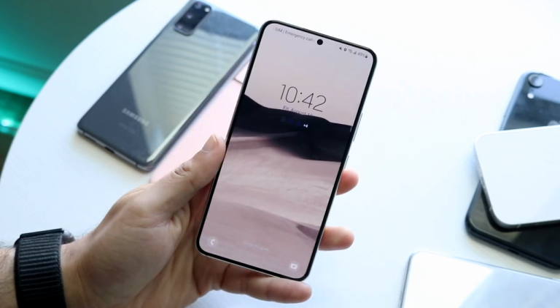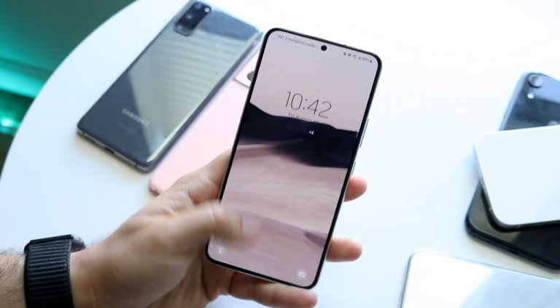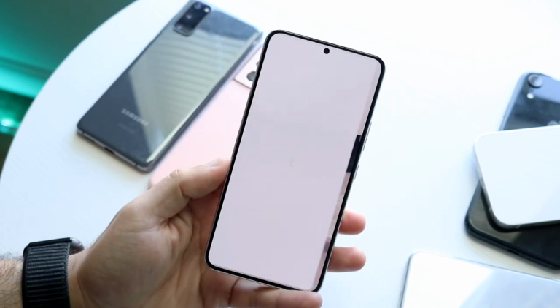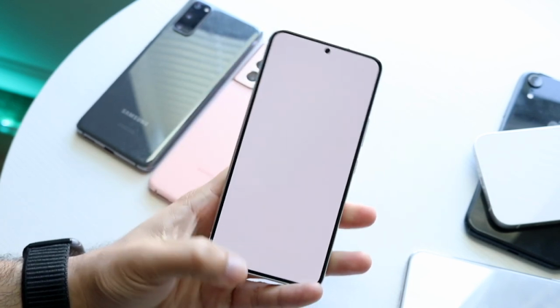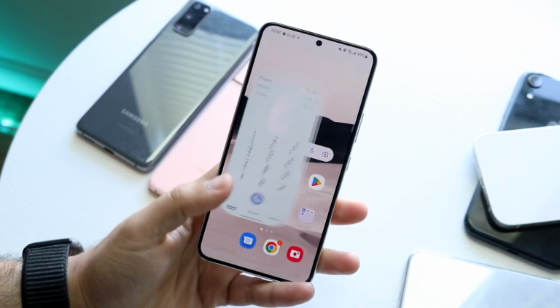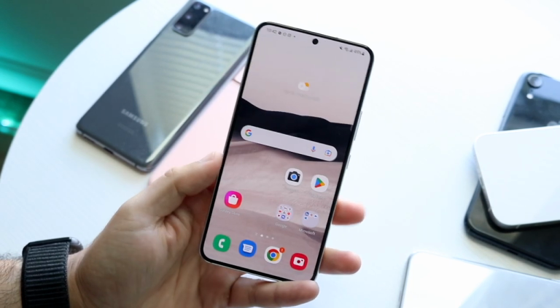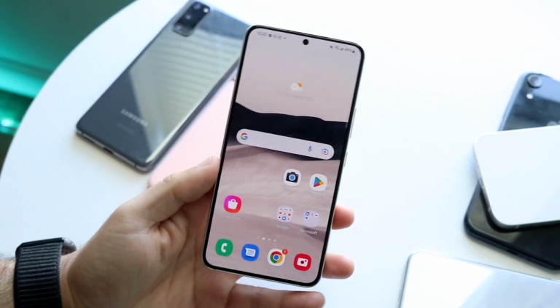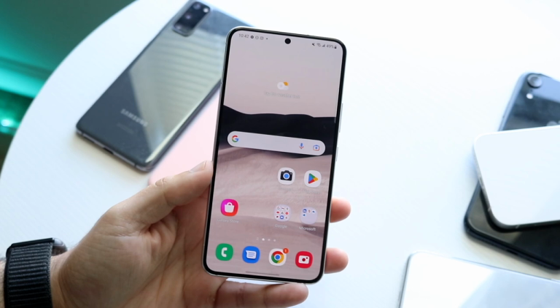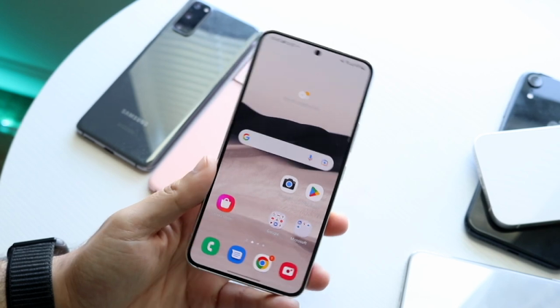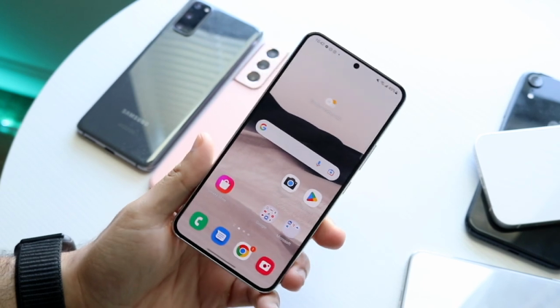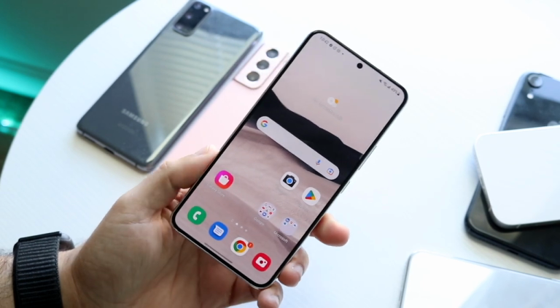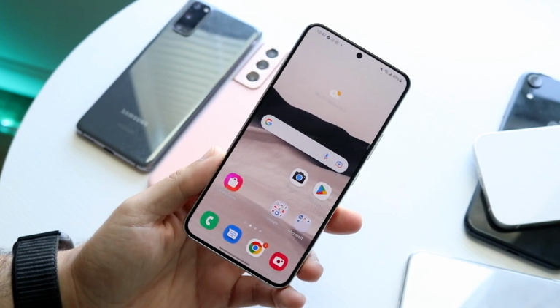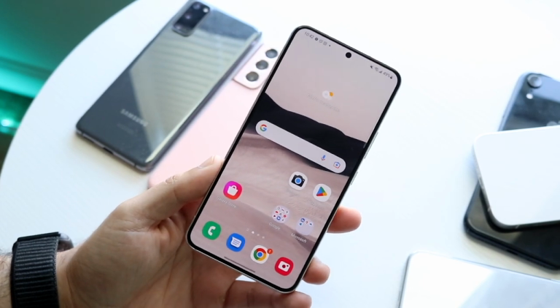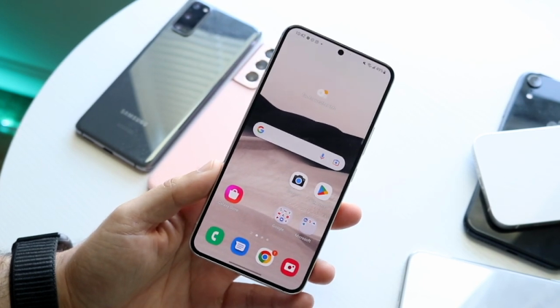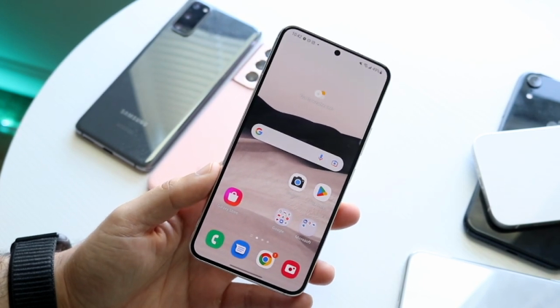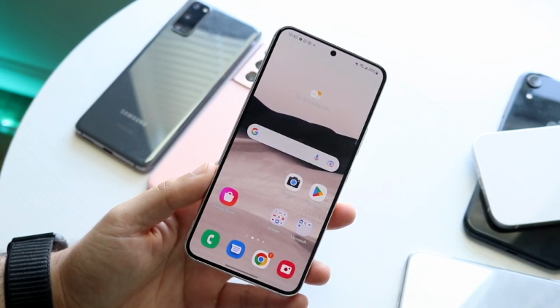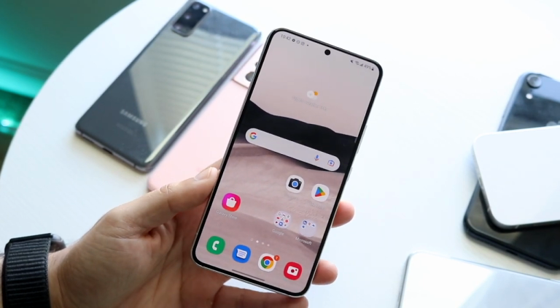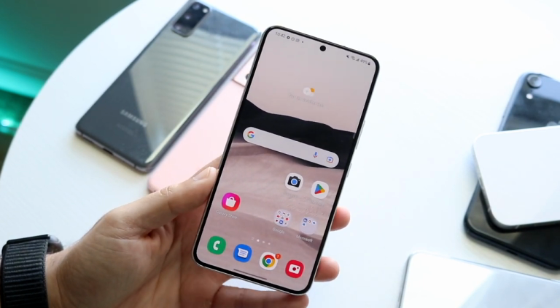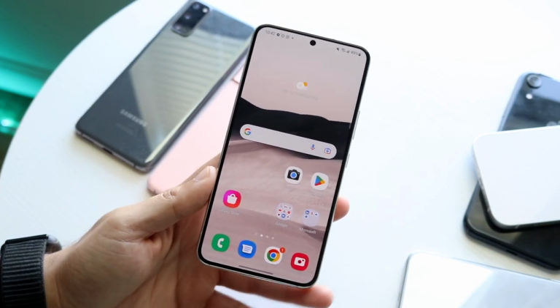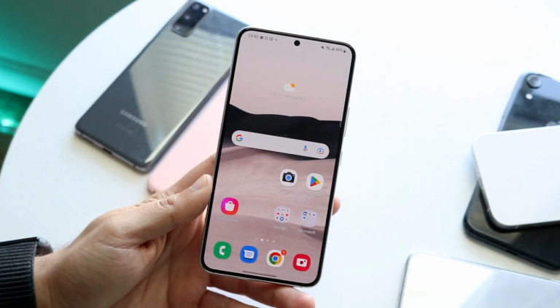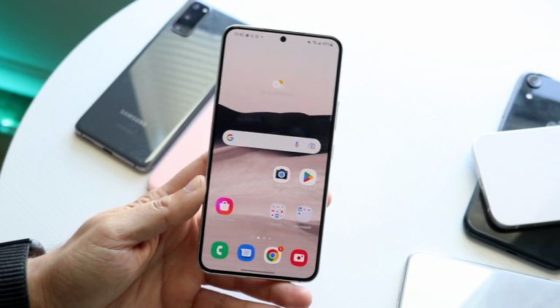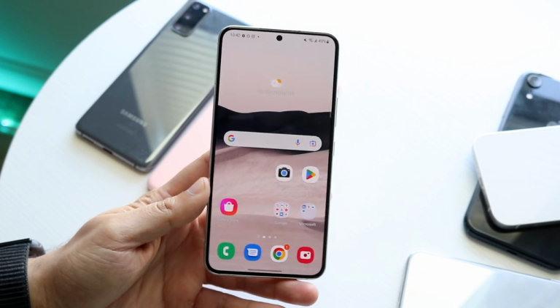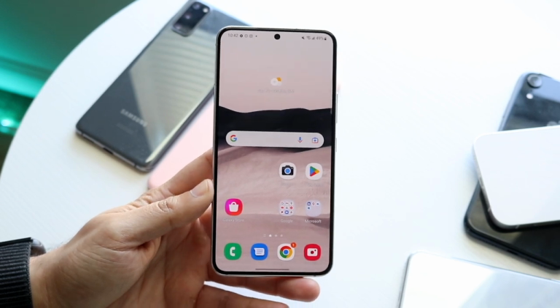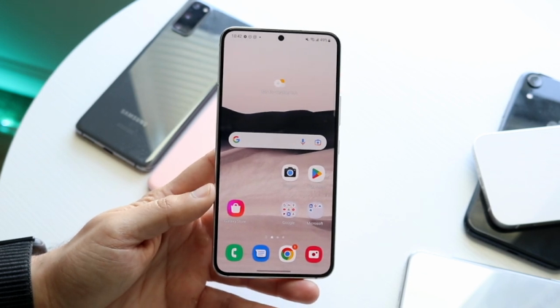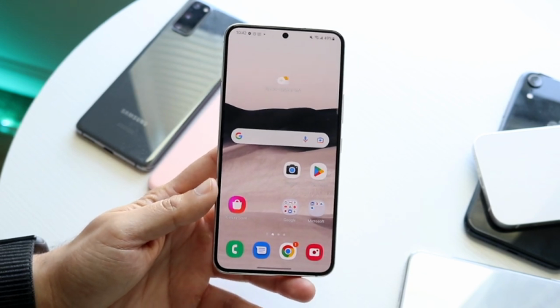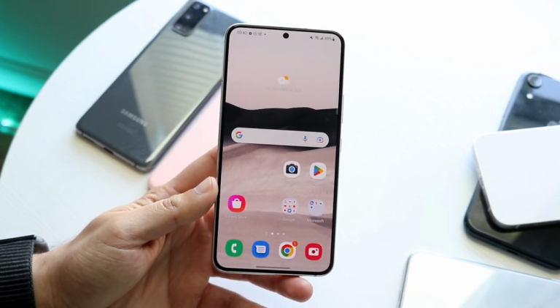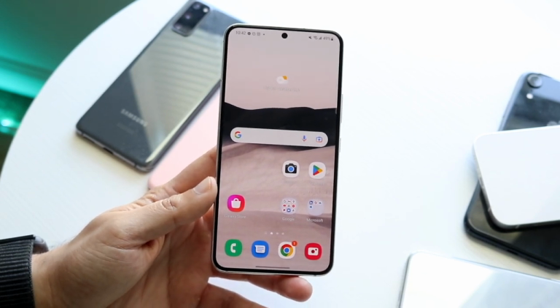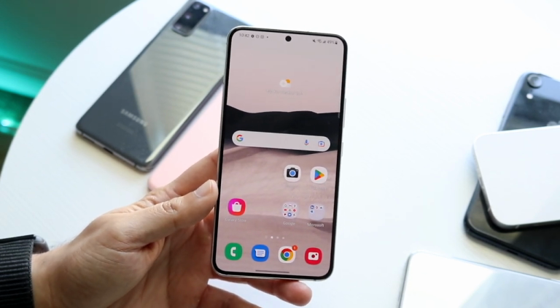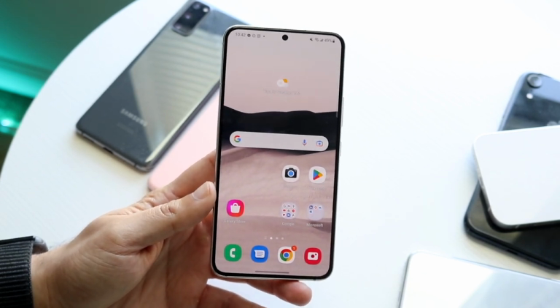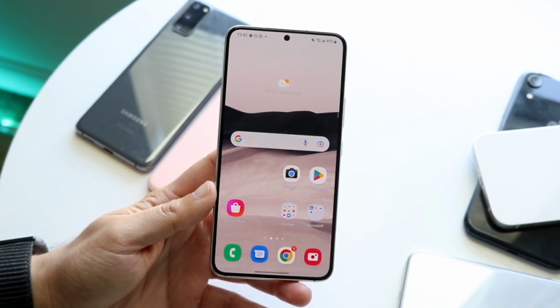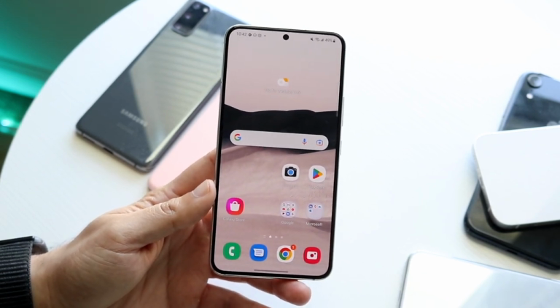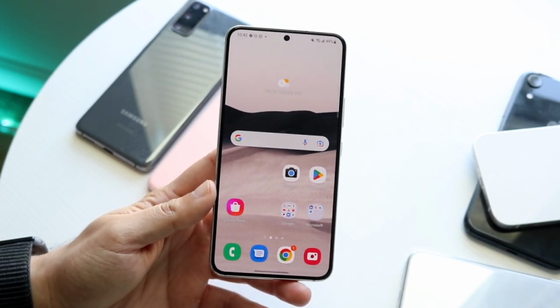So one thing I would definitely tell you is if you own a Samsung Galaxy phone or you're planning on buying one, I would highly, highly recommend buying a used Samsung Galaxy. This will help you out in two different ways.